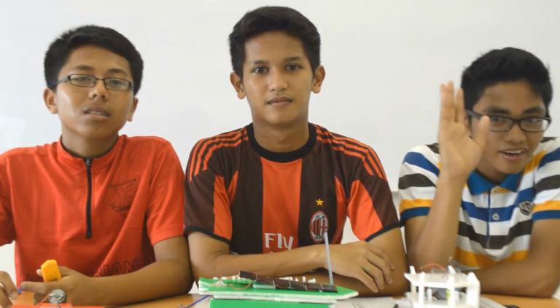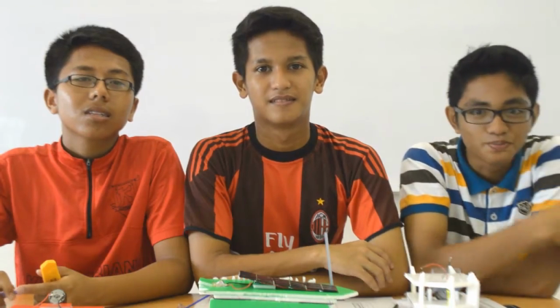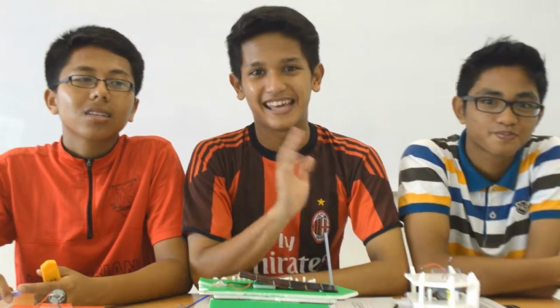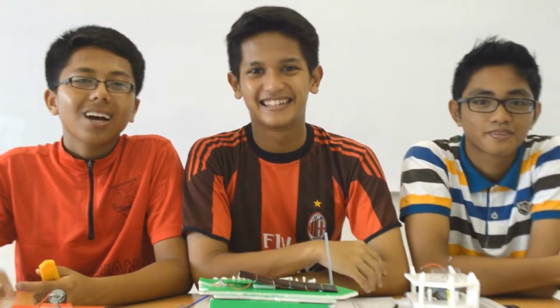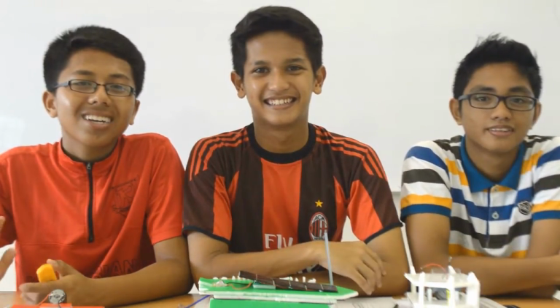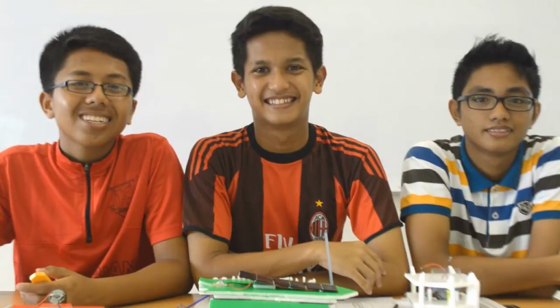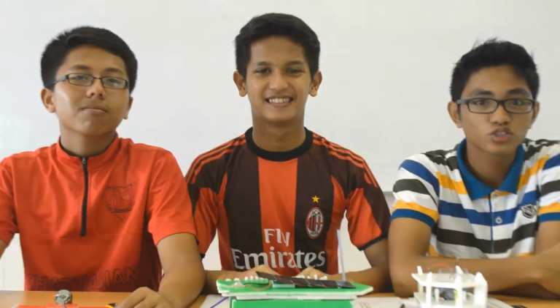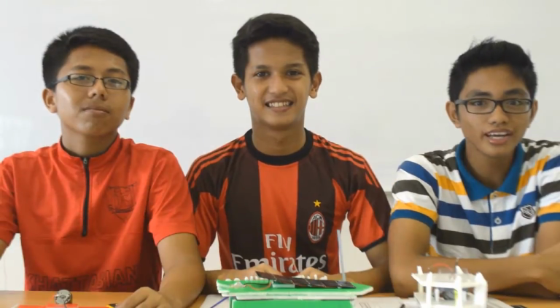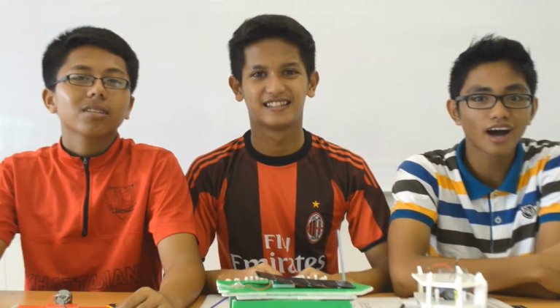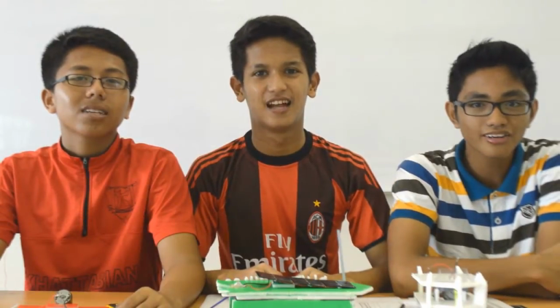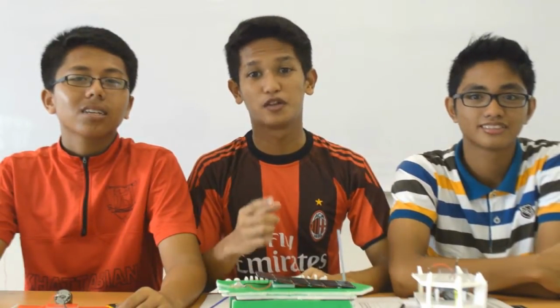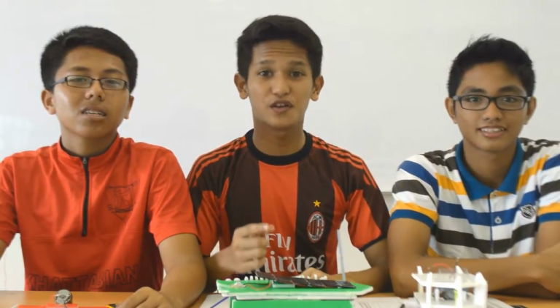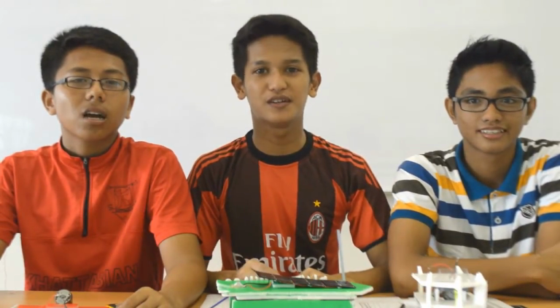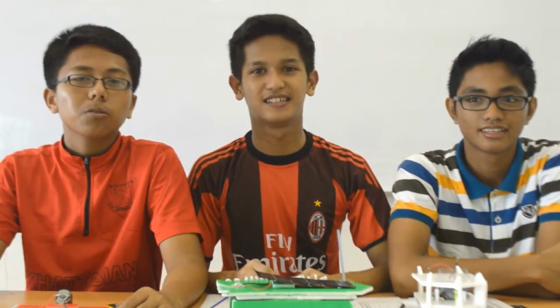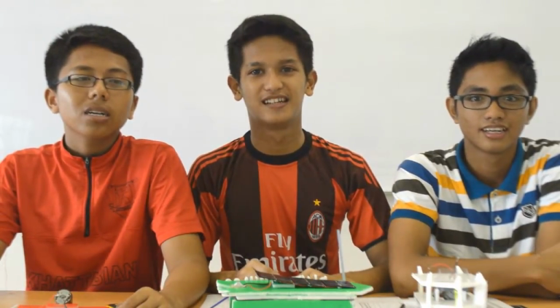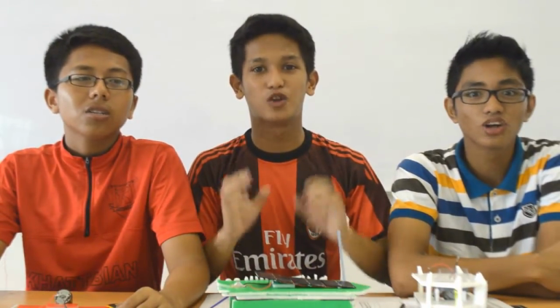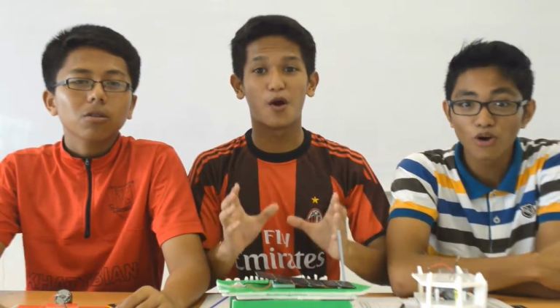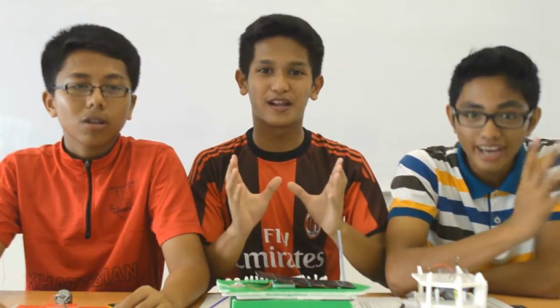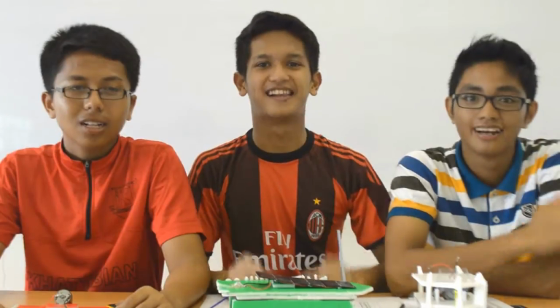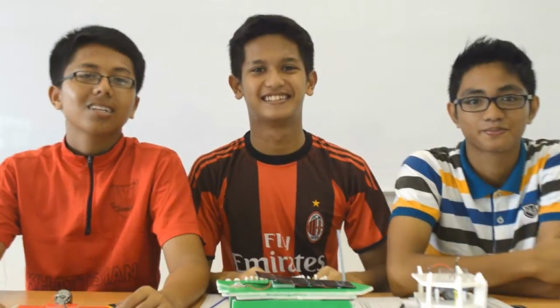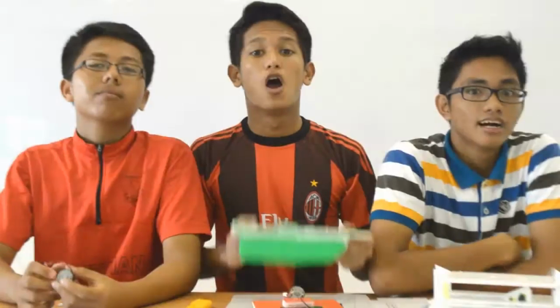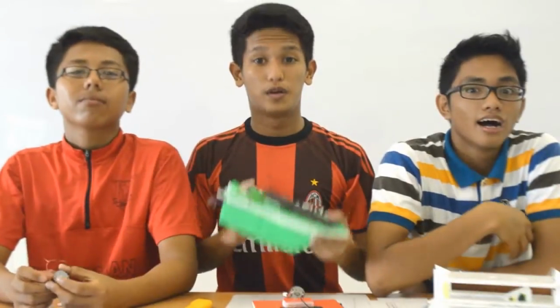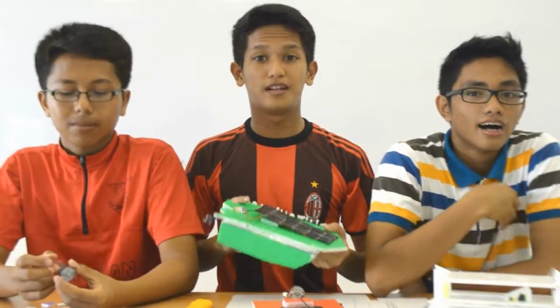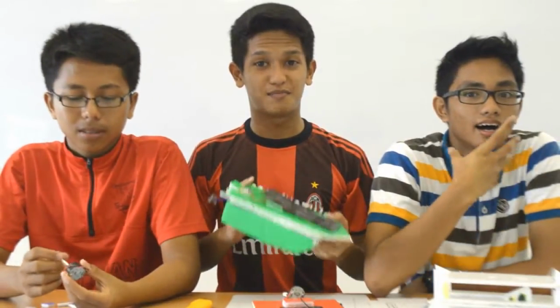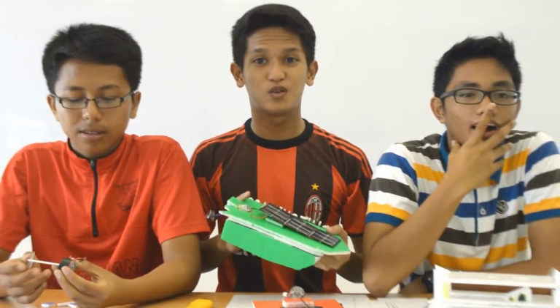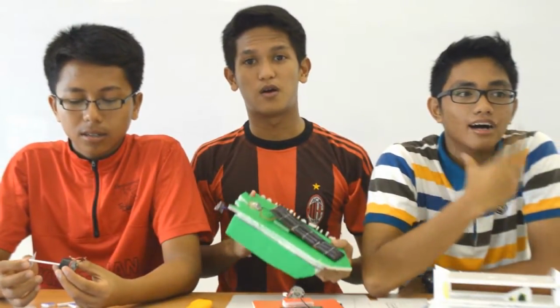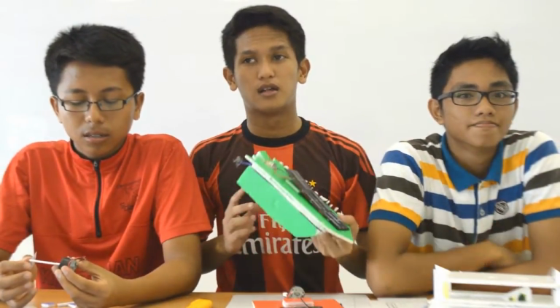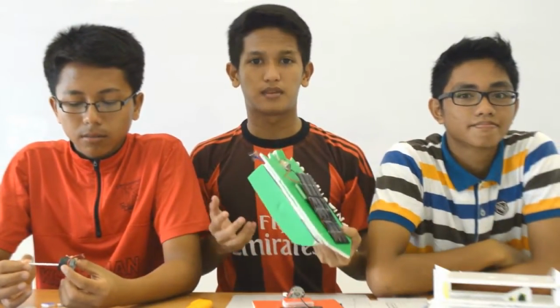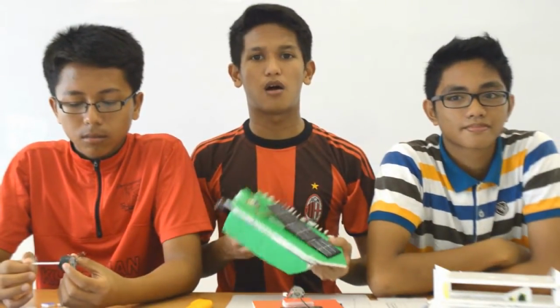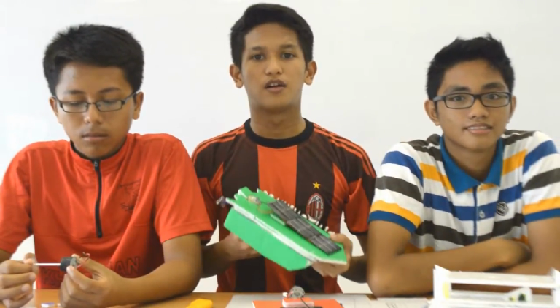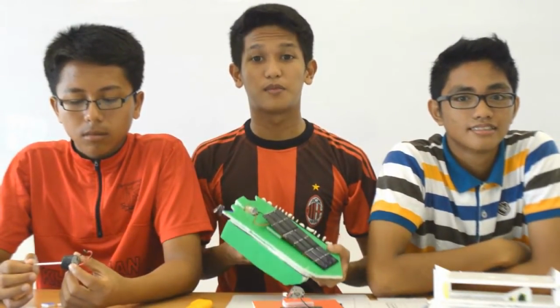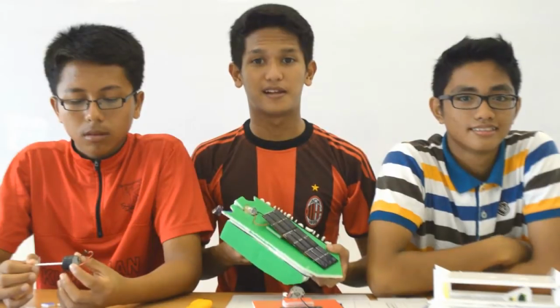Assalamualaikum. Today we are going to show you how to make a solar boat model. We are going to explain to you about some types of solar boat models.